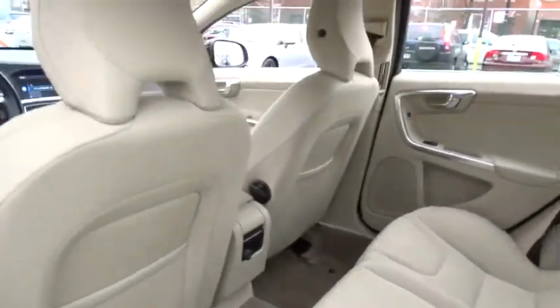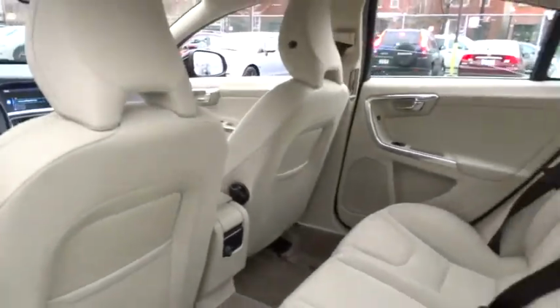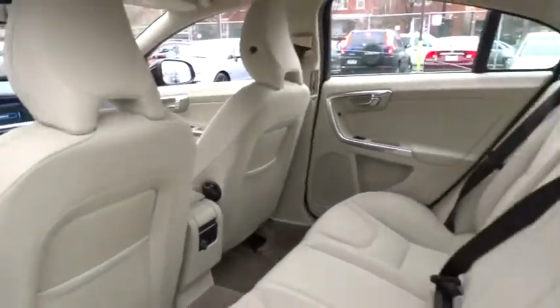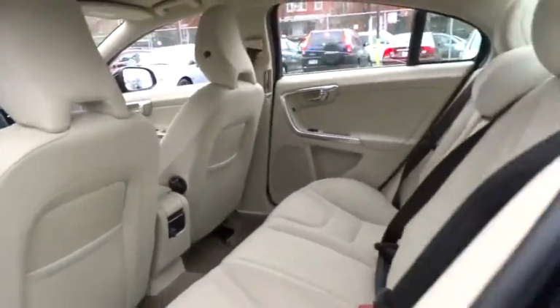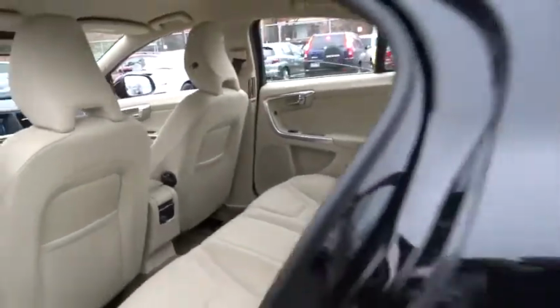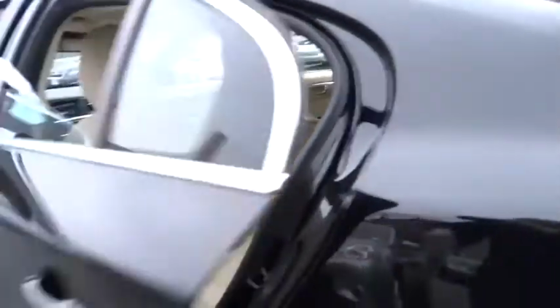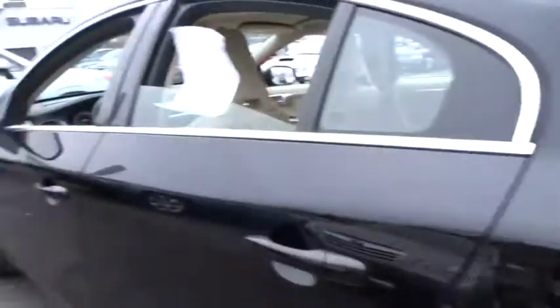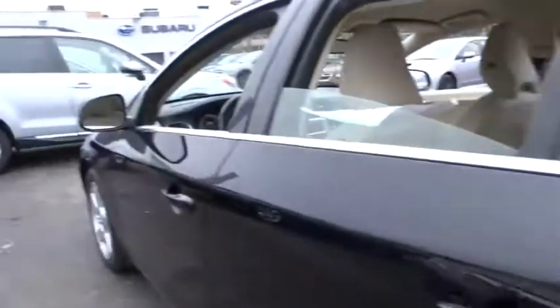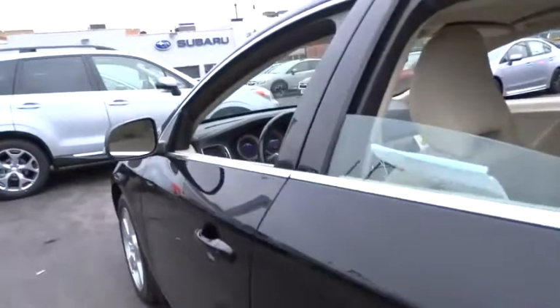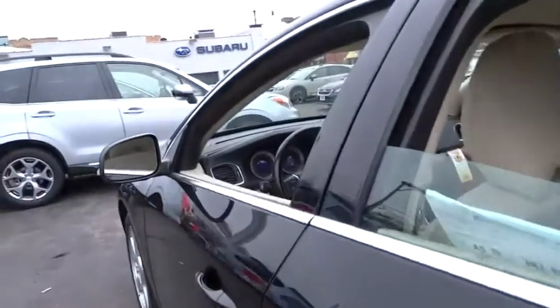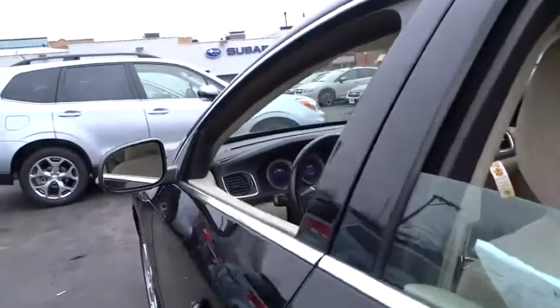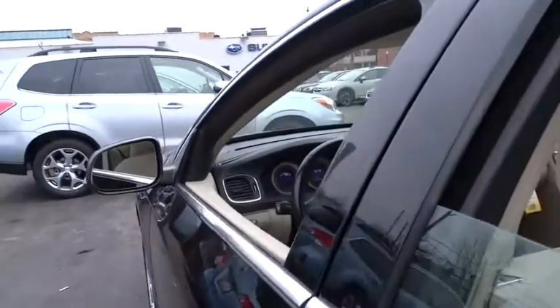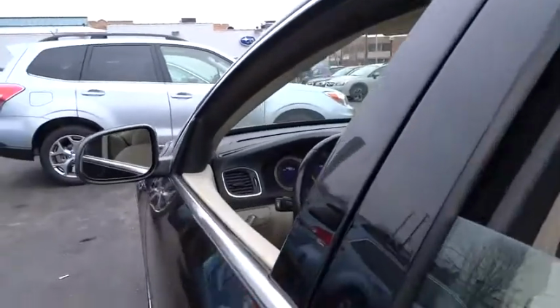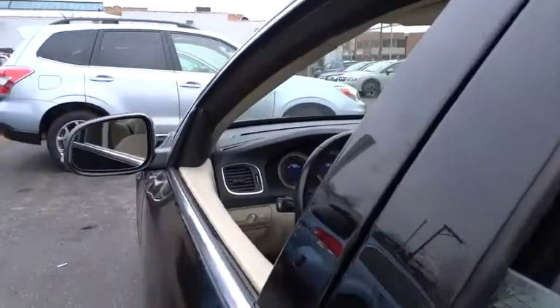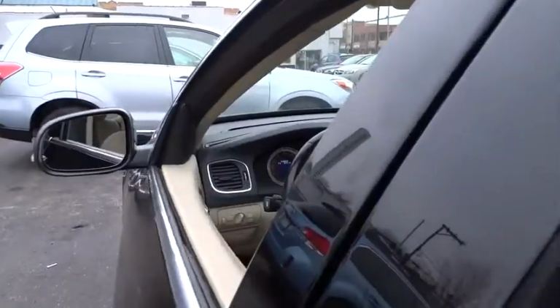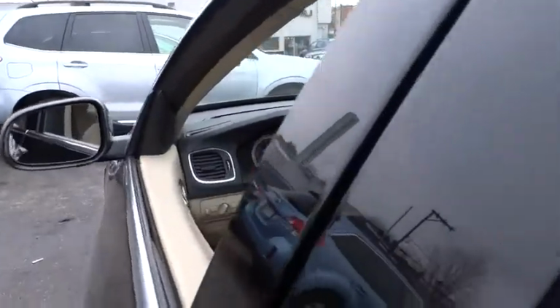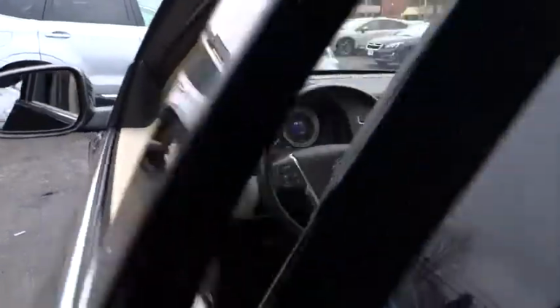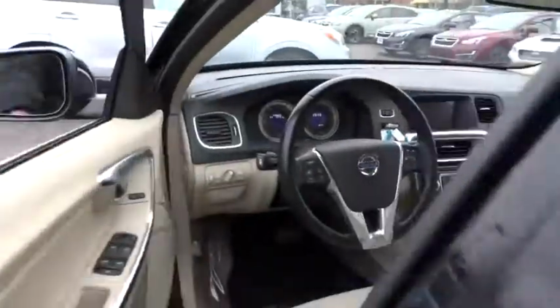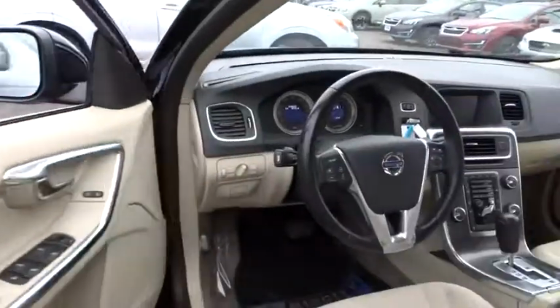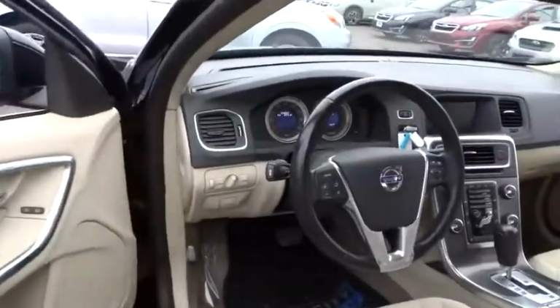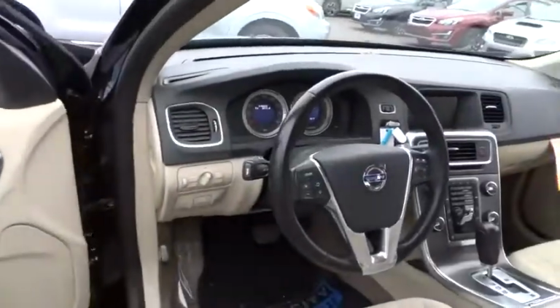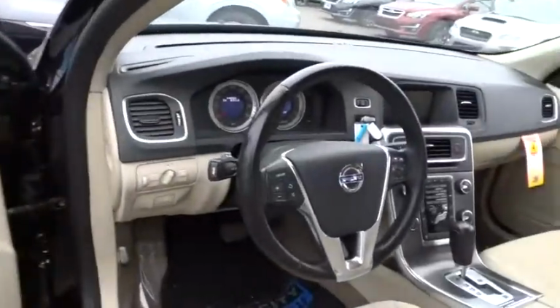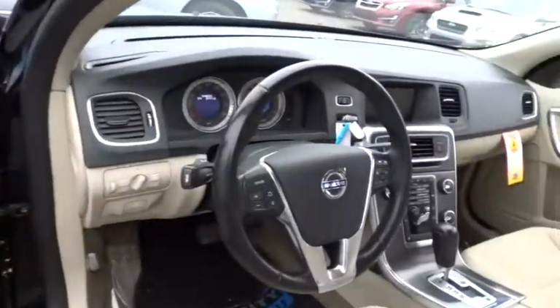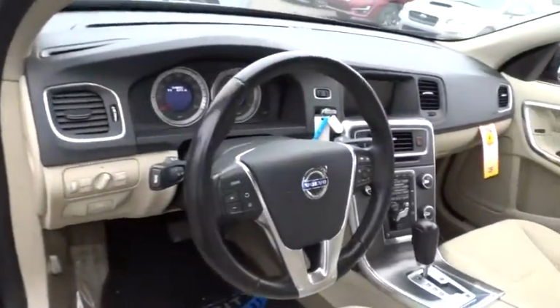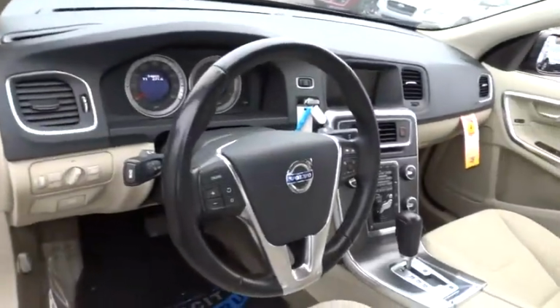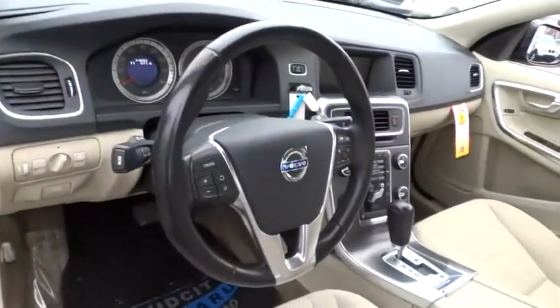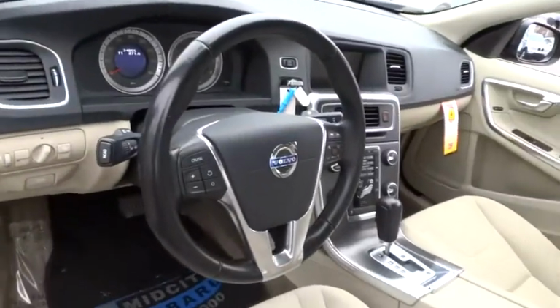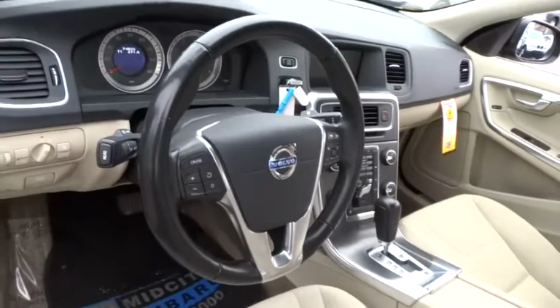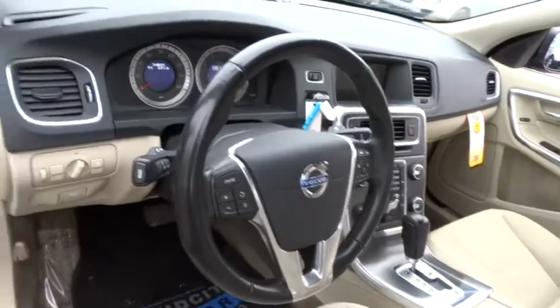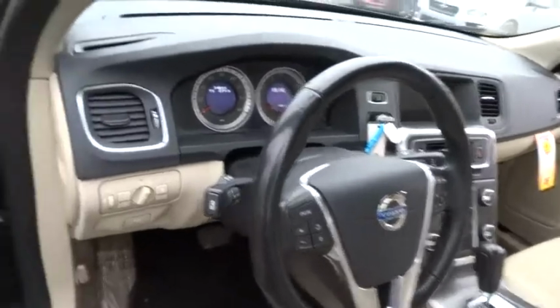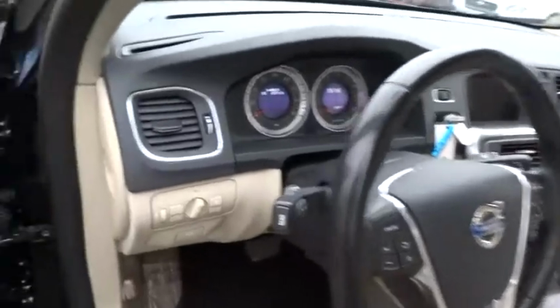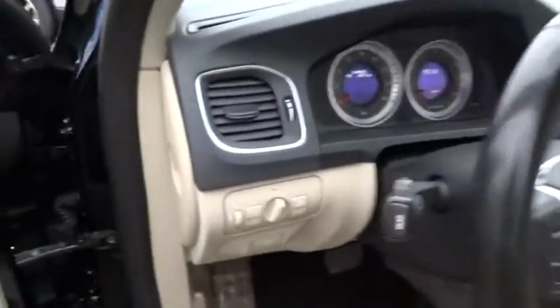This vehicle qualifies for Carfax buyback guarantee. Take this vehicle for a spin and see why so many shoppers are now proud owners.